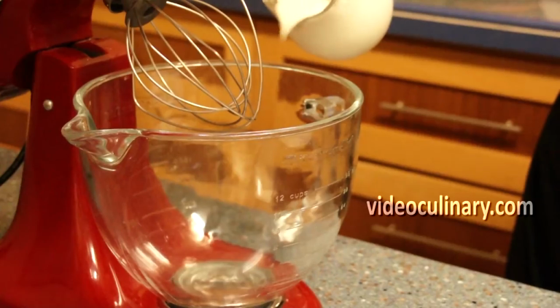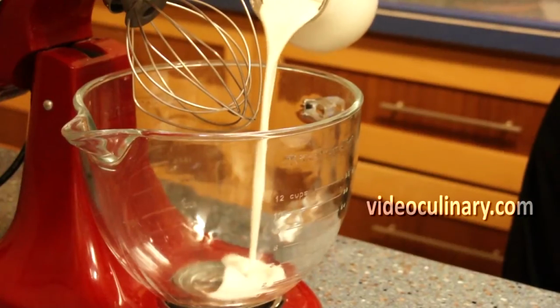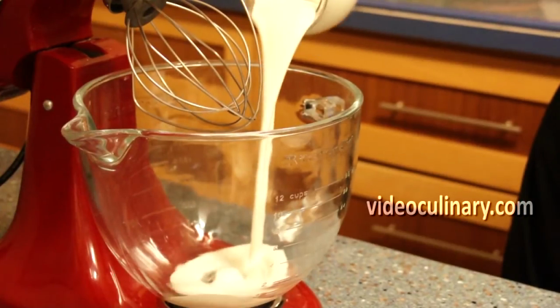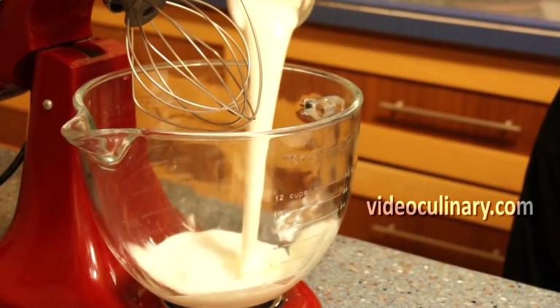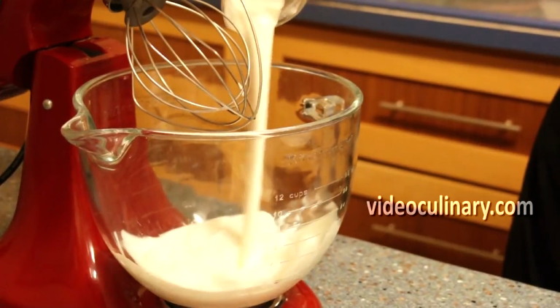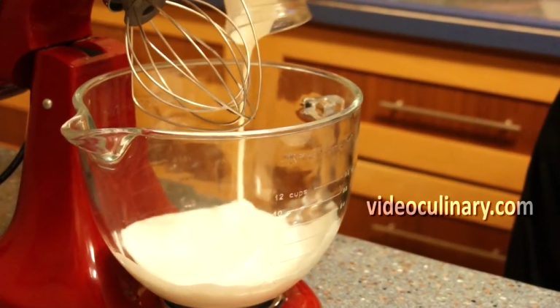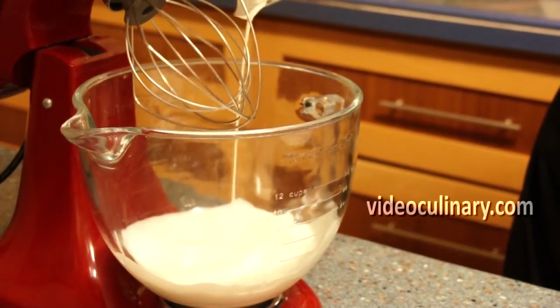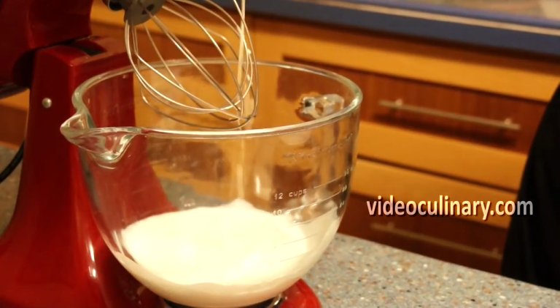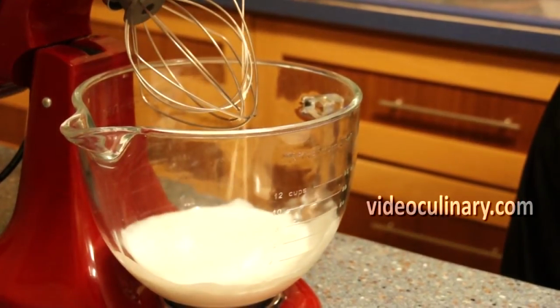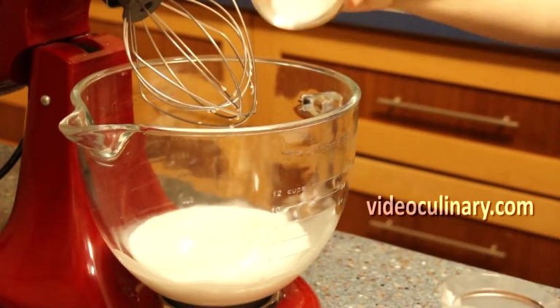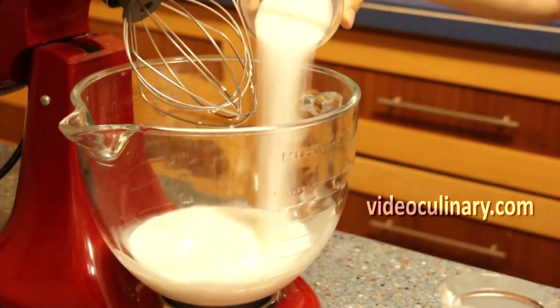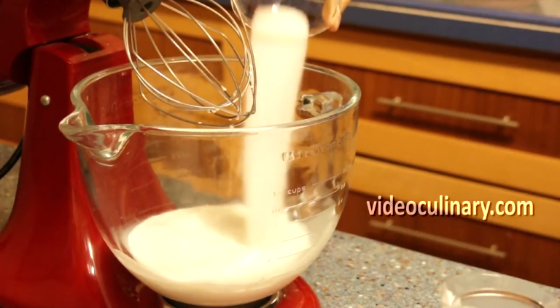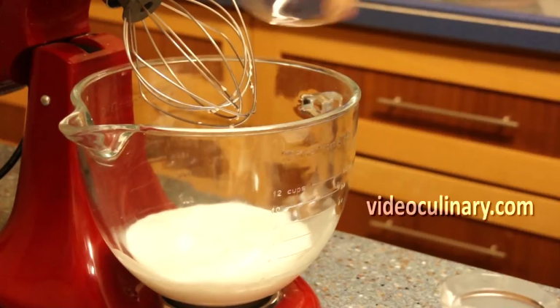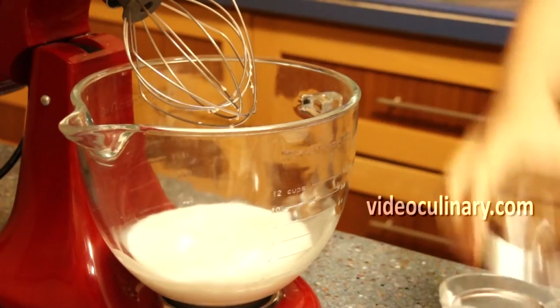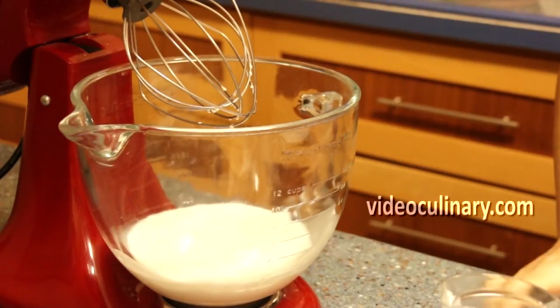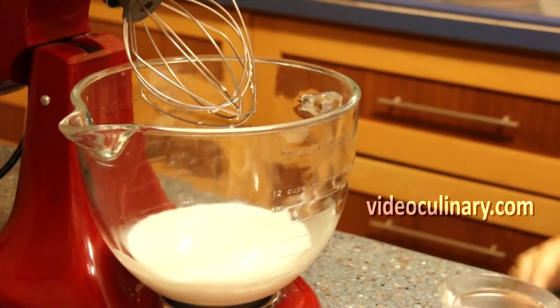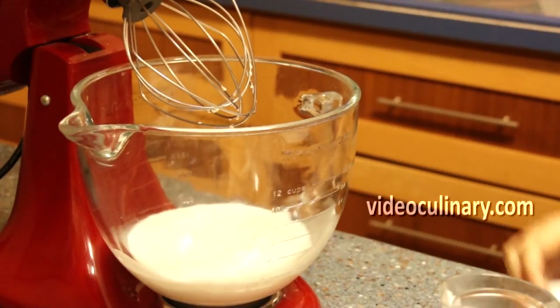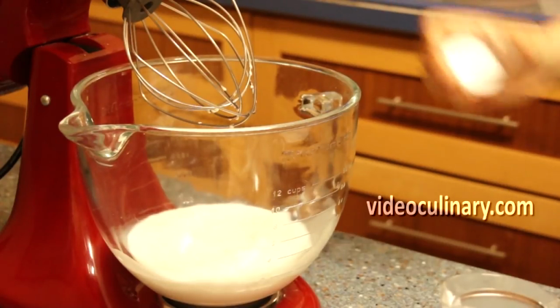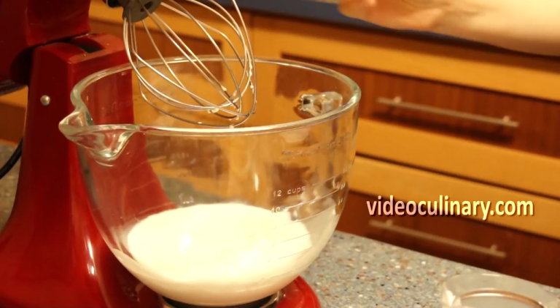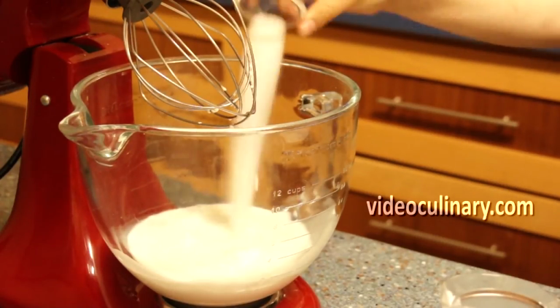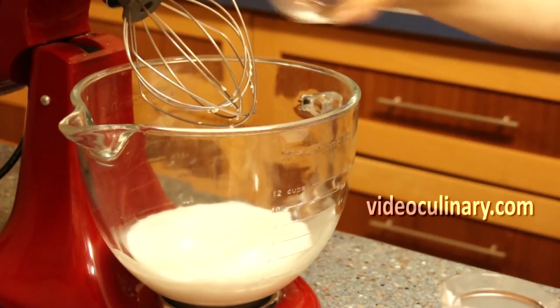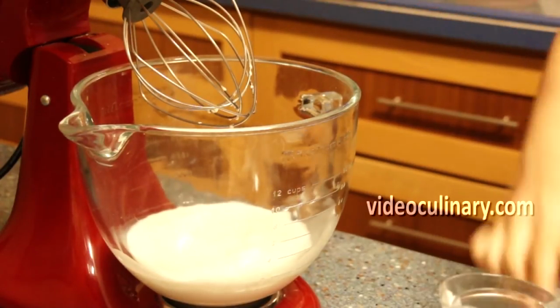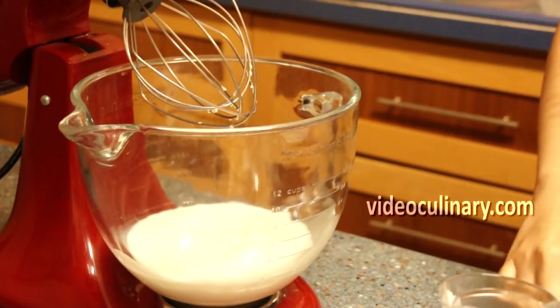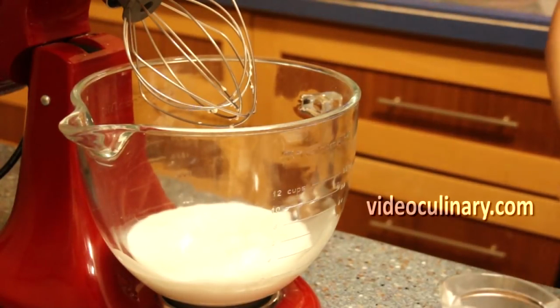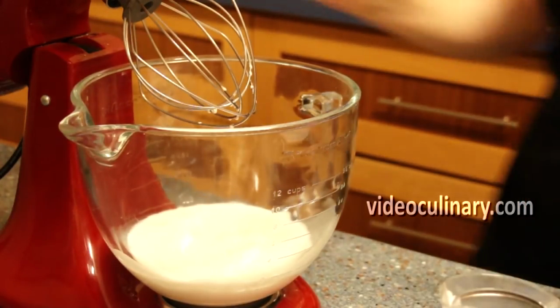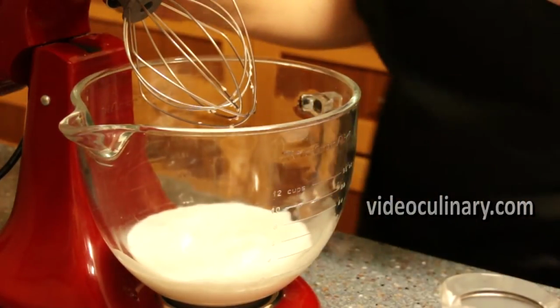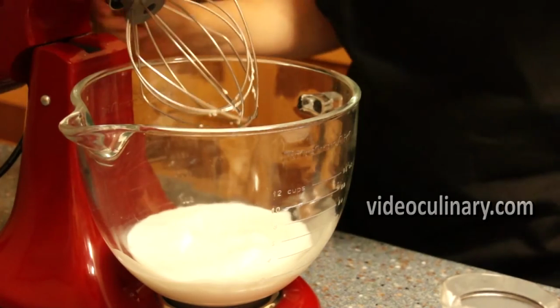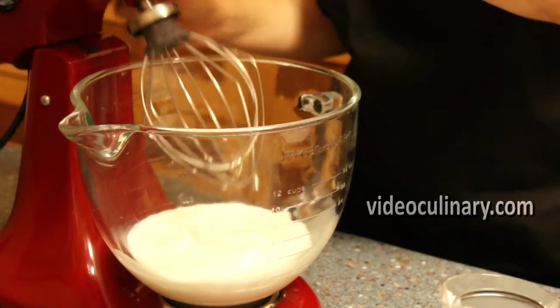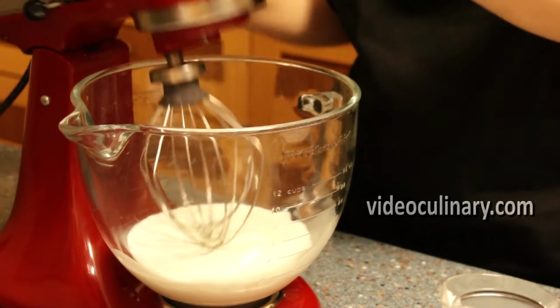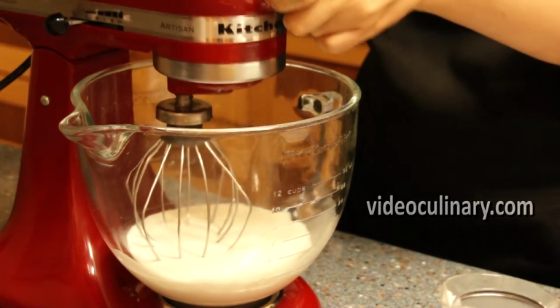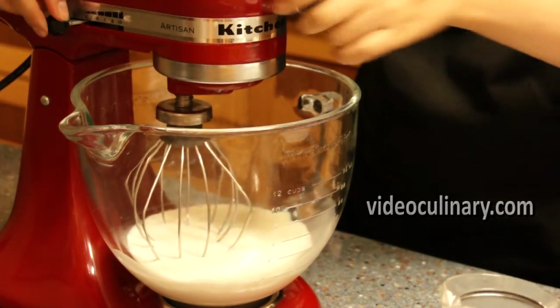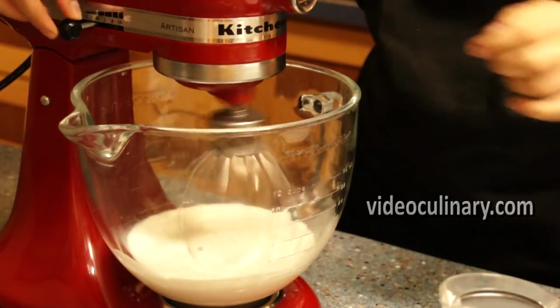Make the cream. Whip 400 milliliters of heavy cream with 50 grams of sugar and 10 grams of vanilla sugar until stiff. You could fill the cake with cream cheese icing instead.